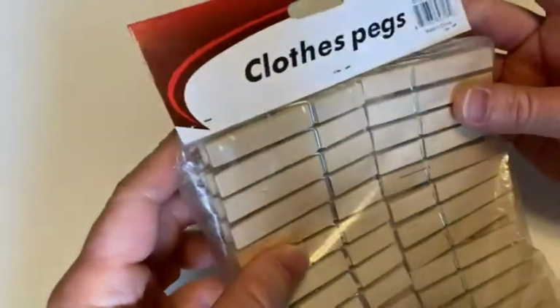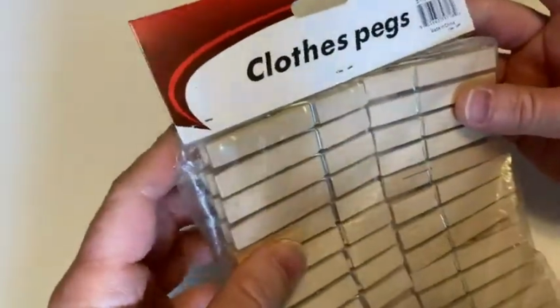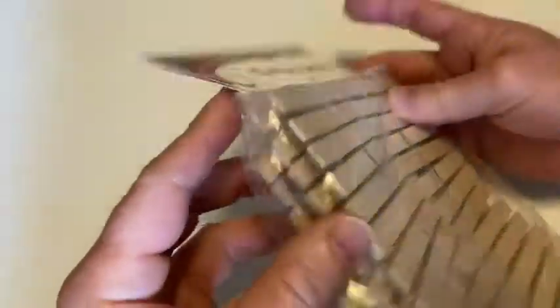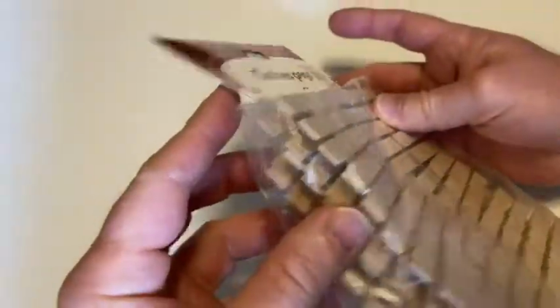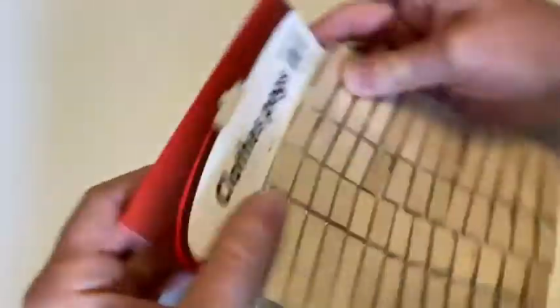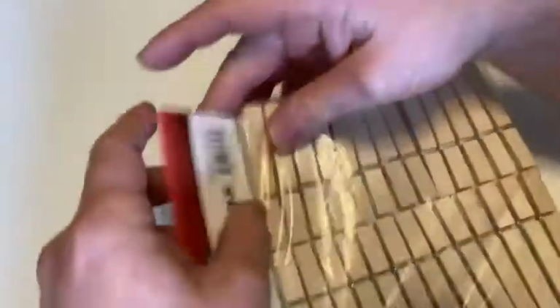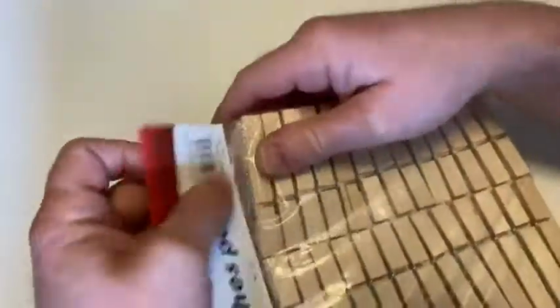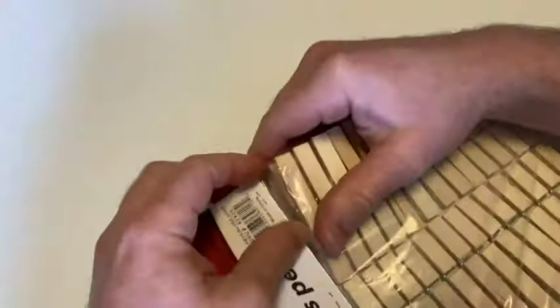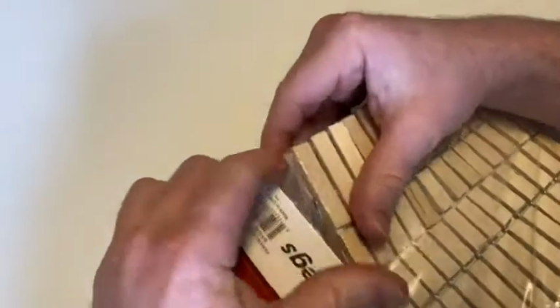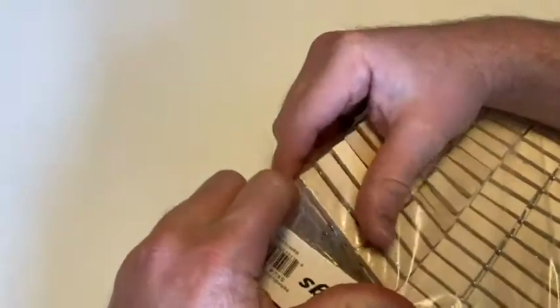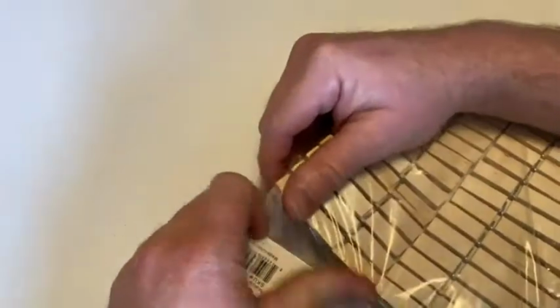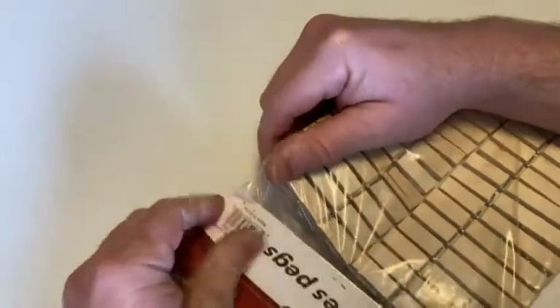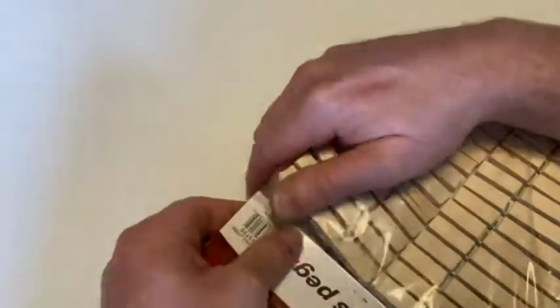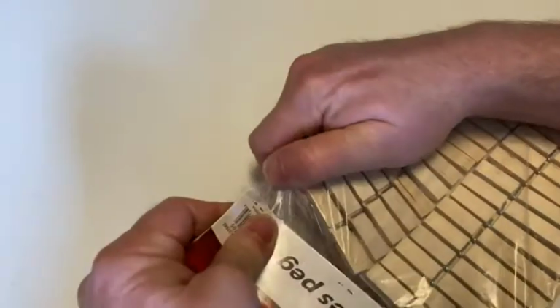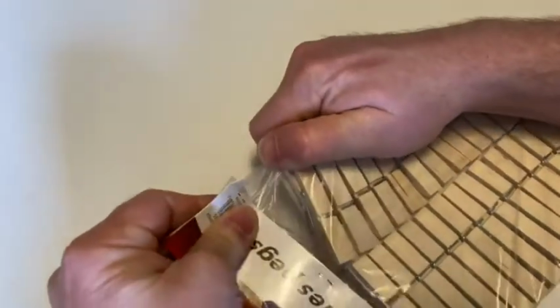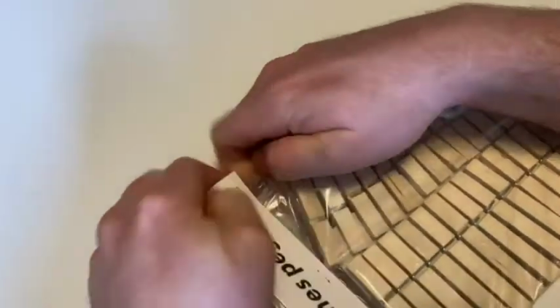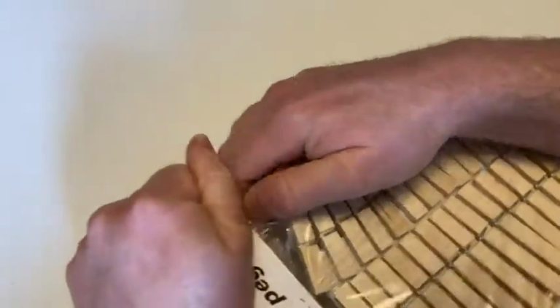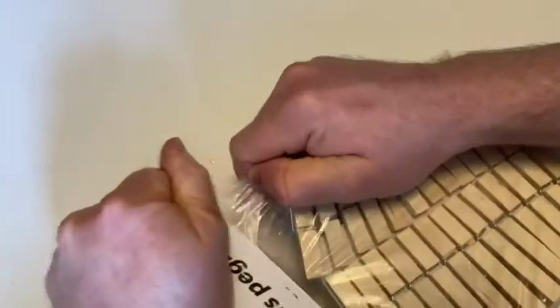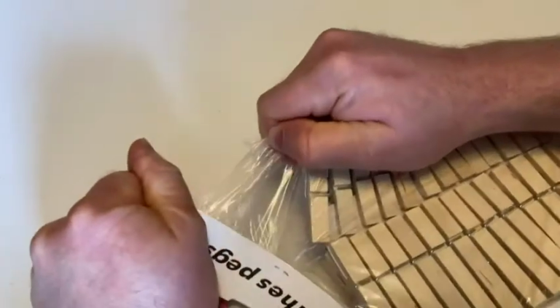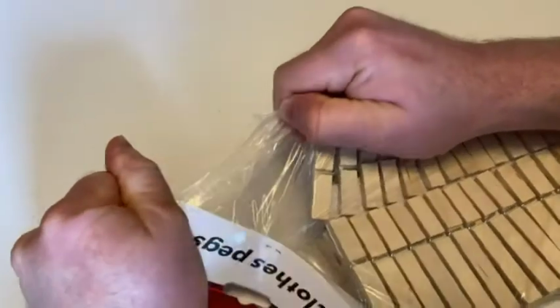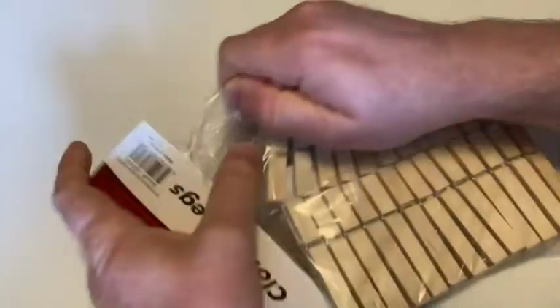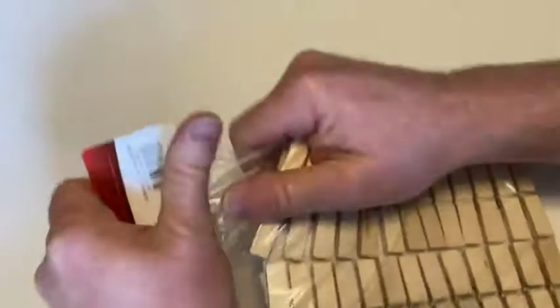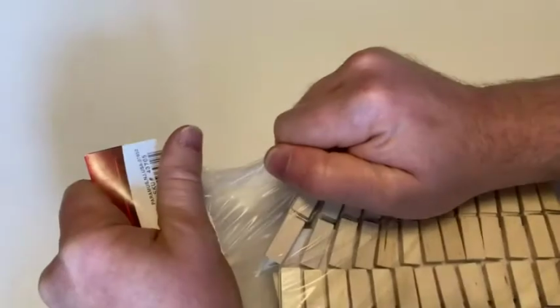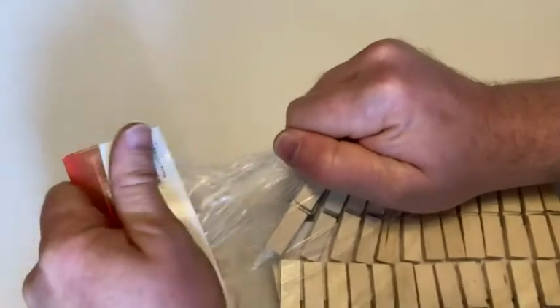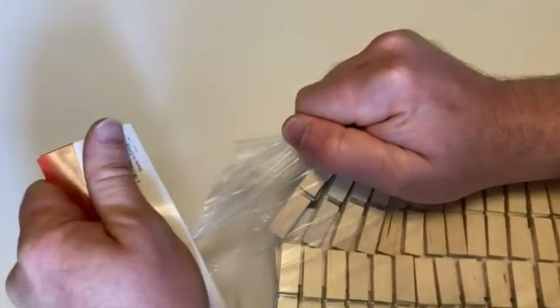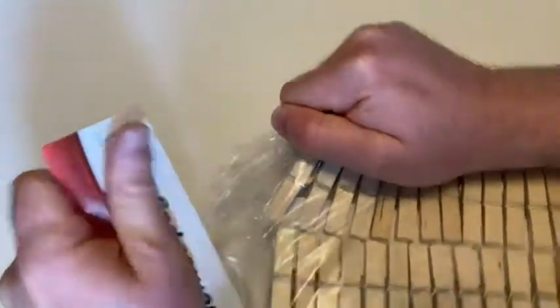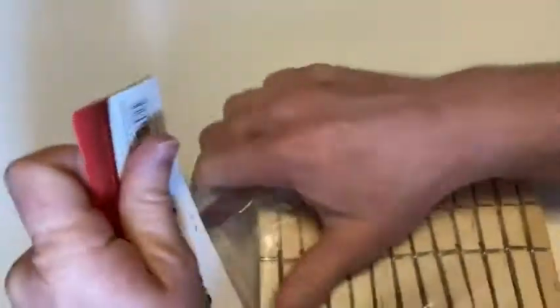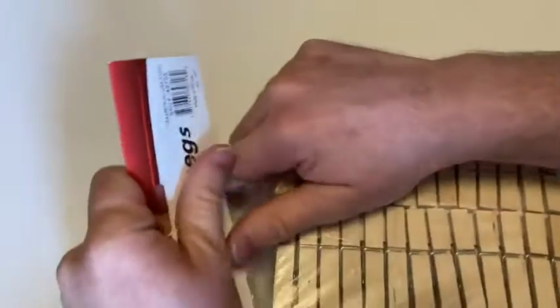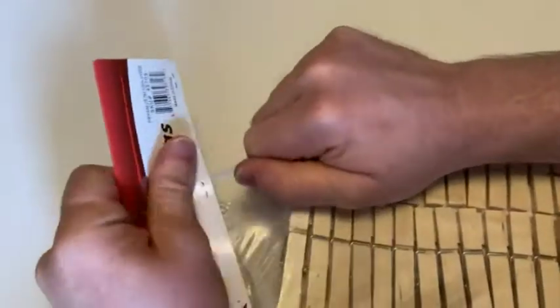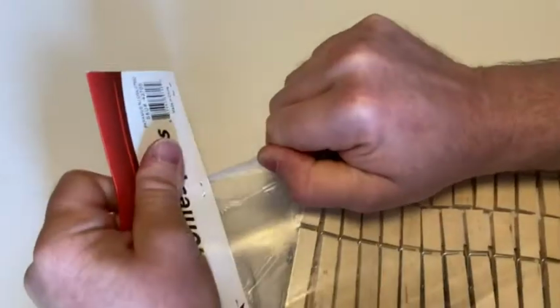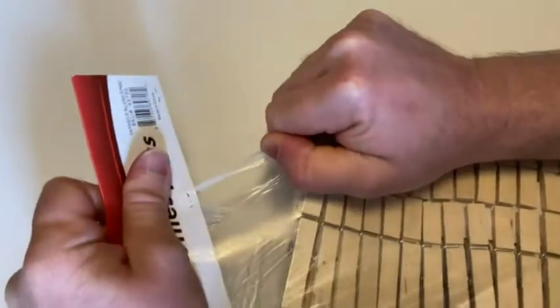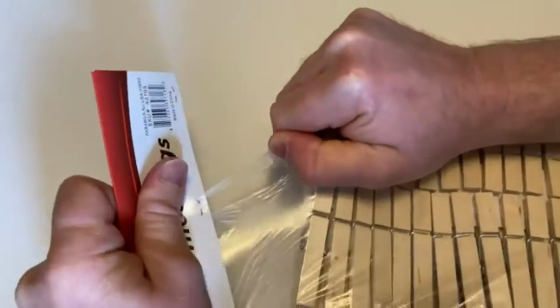Let's go ahead and carefully open this bag. We can just pull it open like this. And there we go.